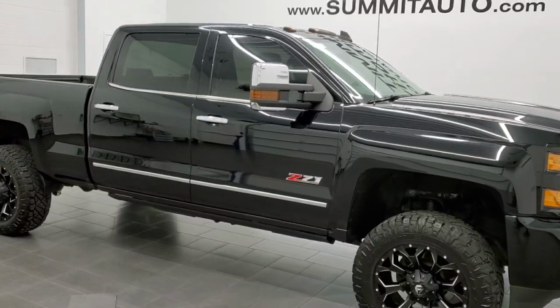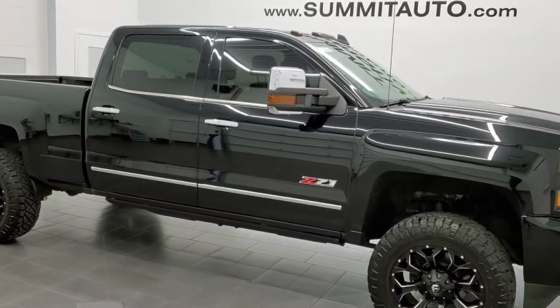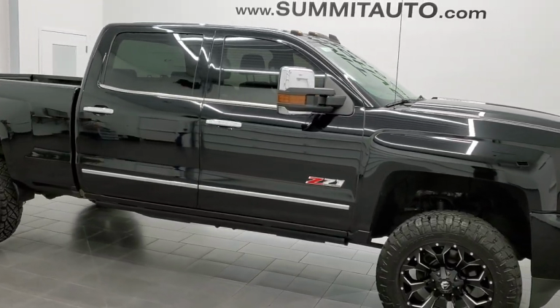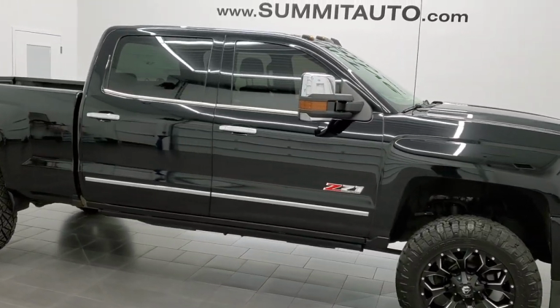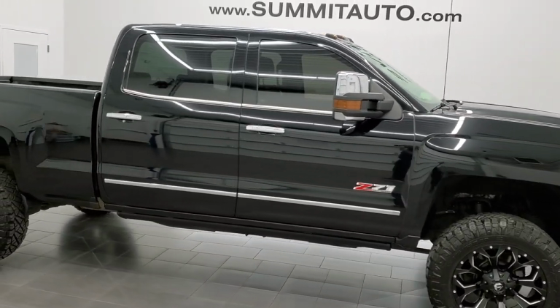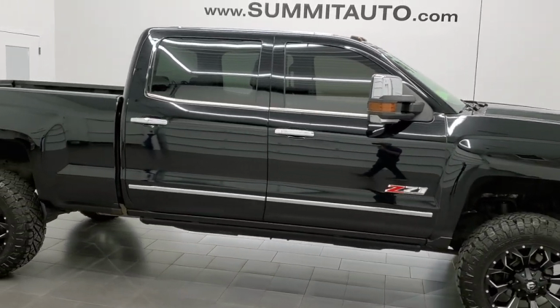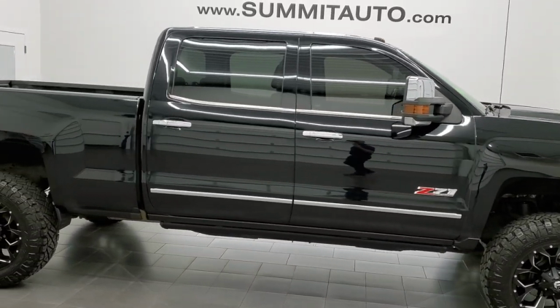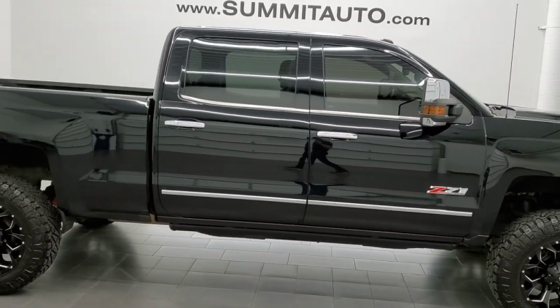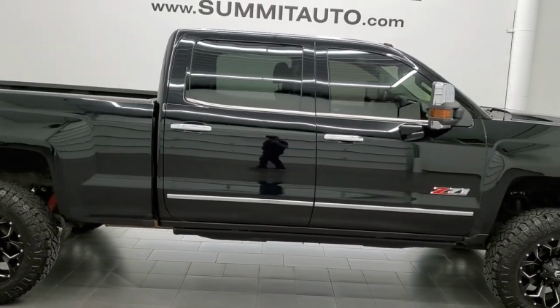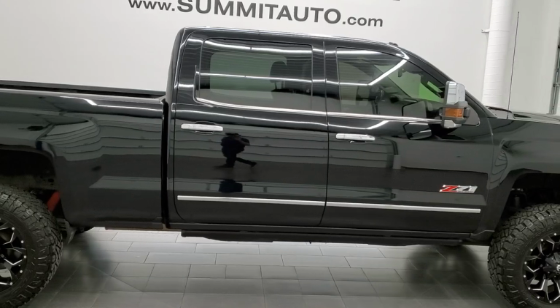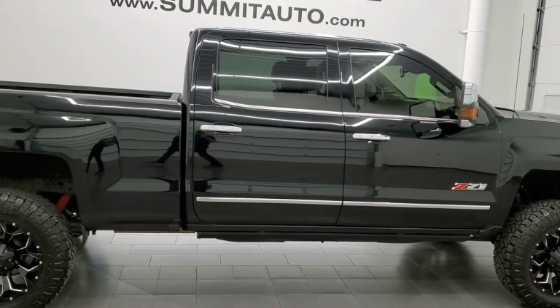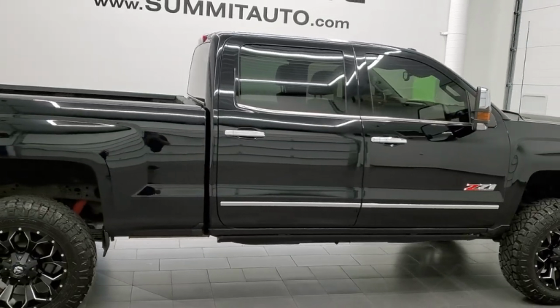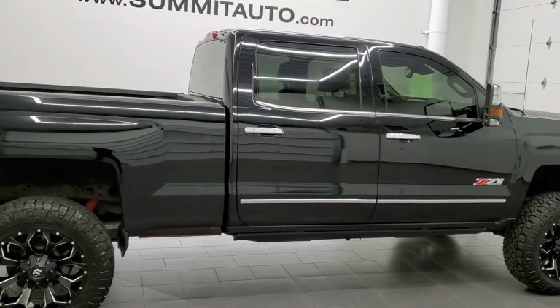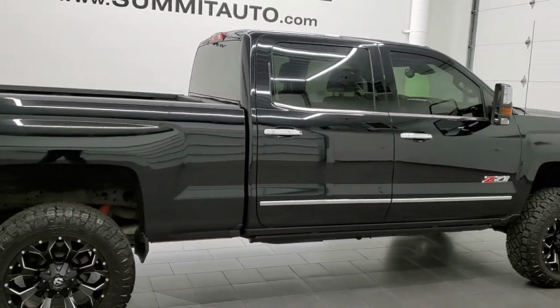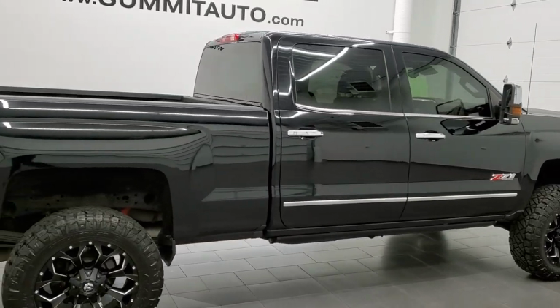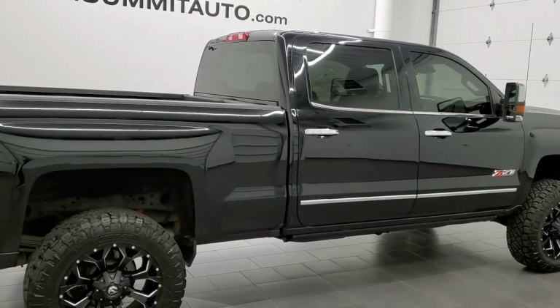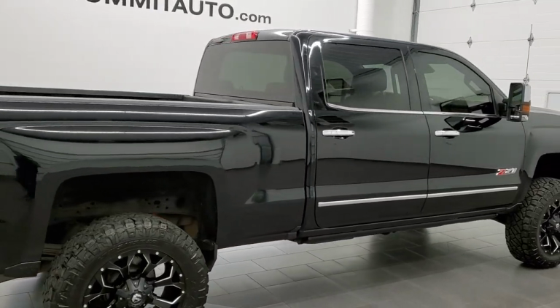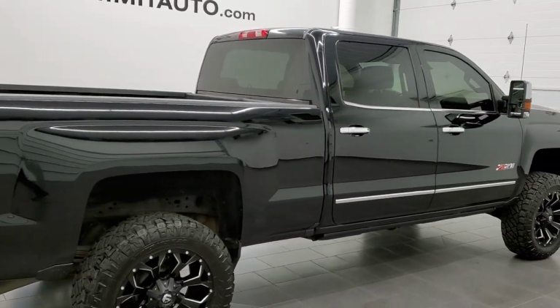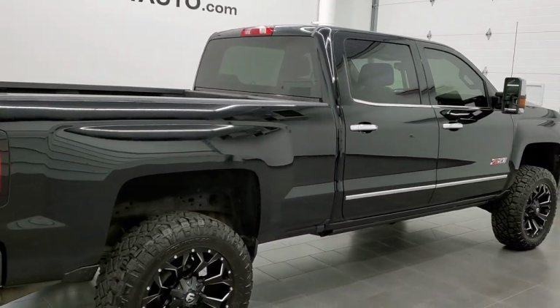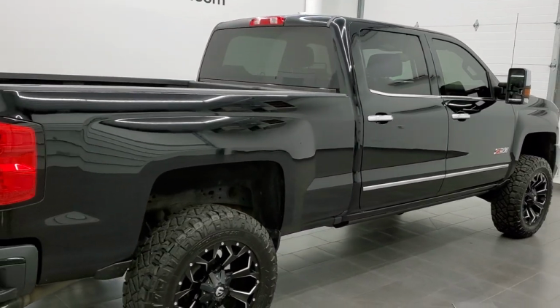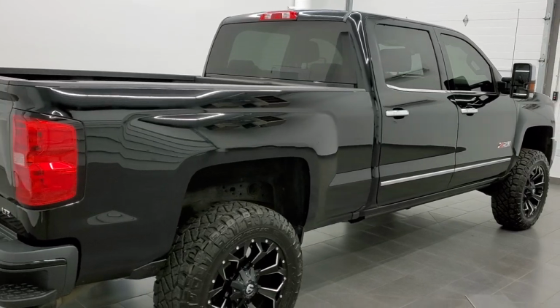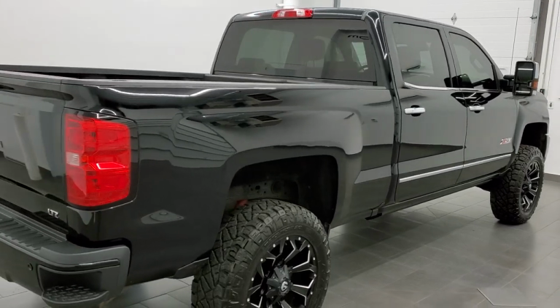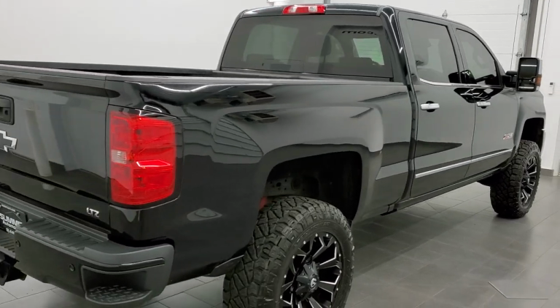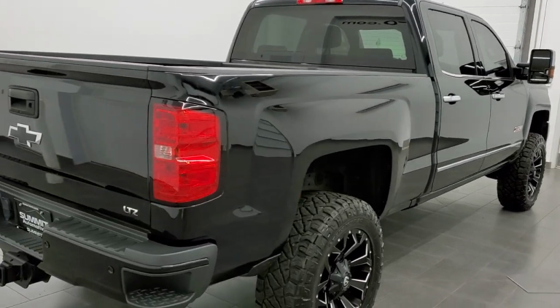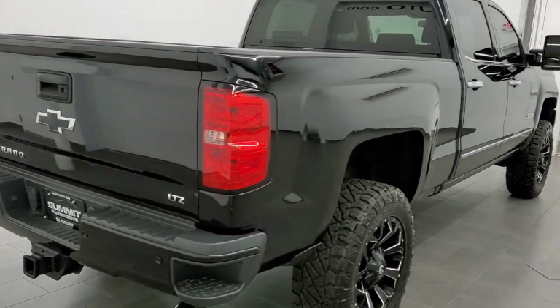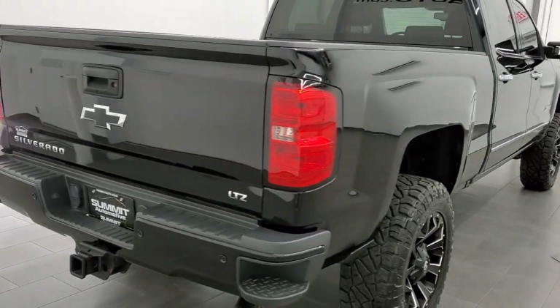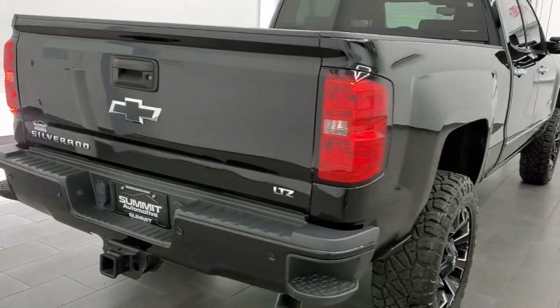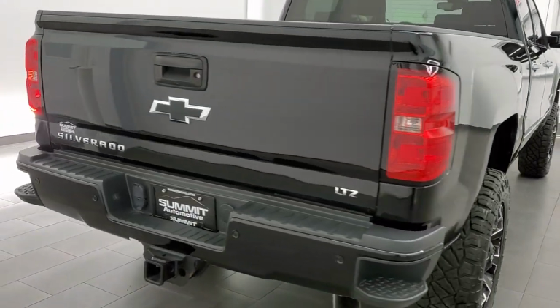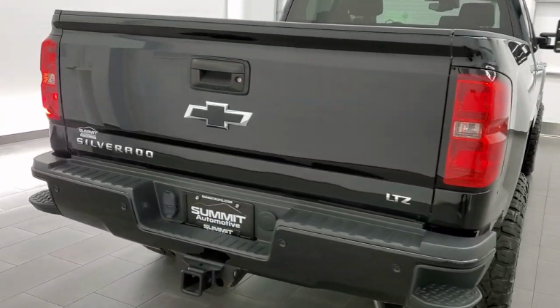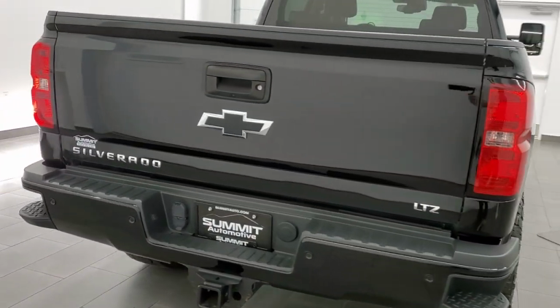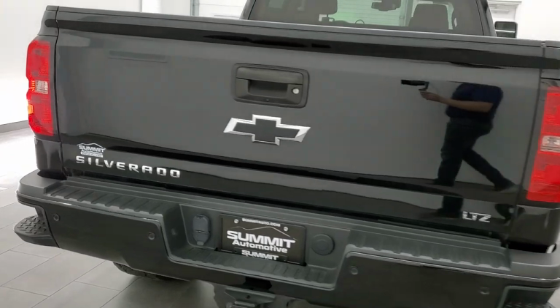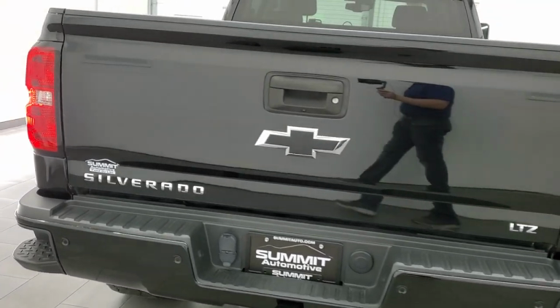This 2017 Chevy Silverado 2500 Crew Cab Short Box is stock number 12320Z. We are here at Summit Automotive in Fond du Lac, Wisconsin, your new and used heavy duty truck headquarters.